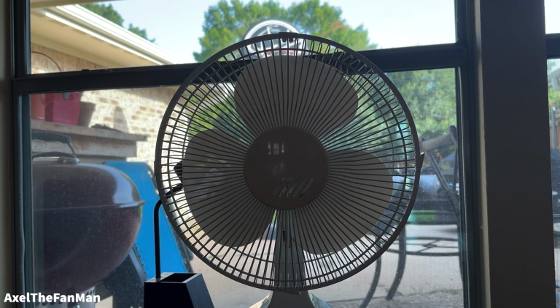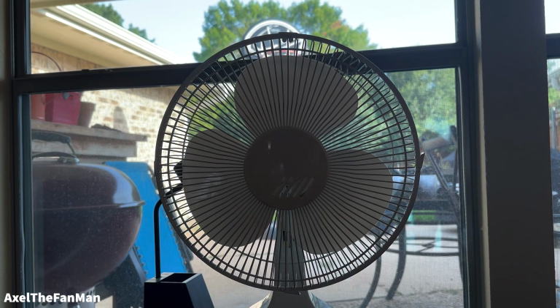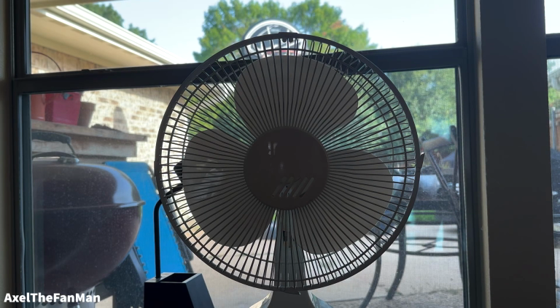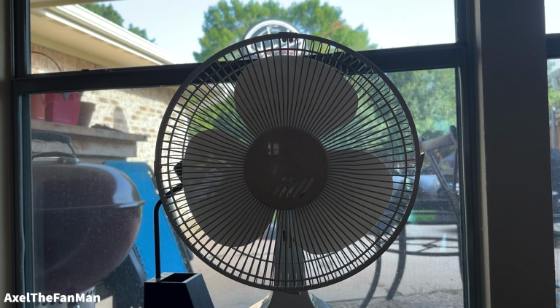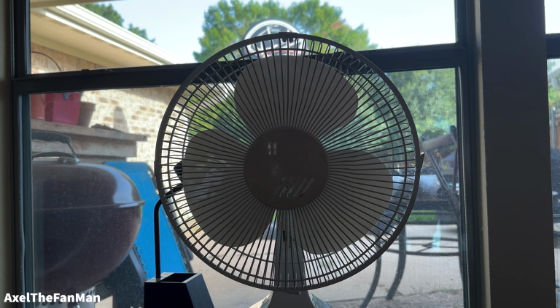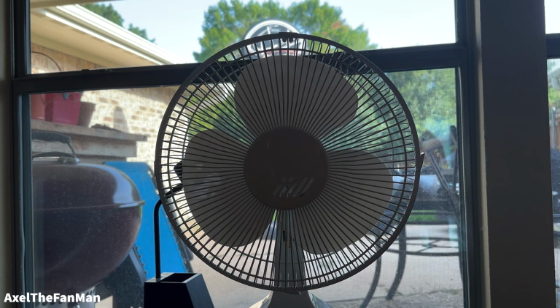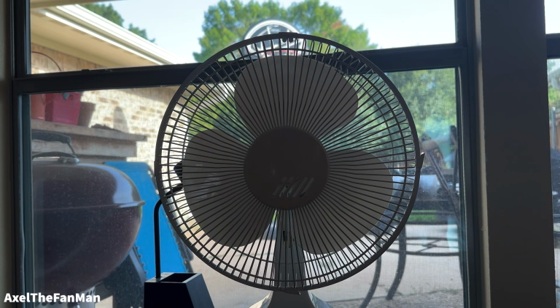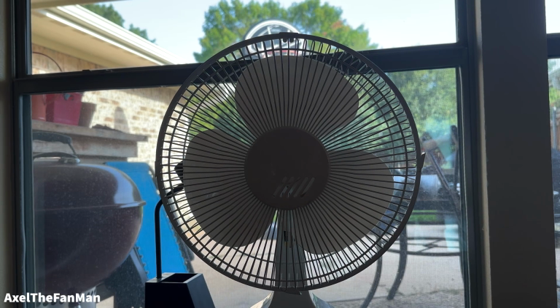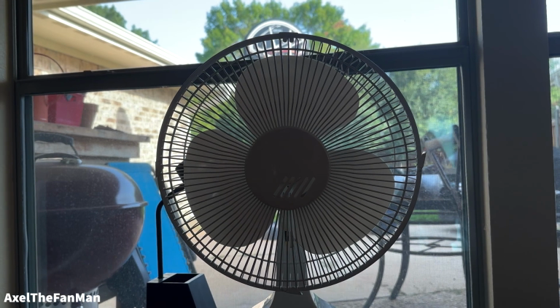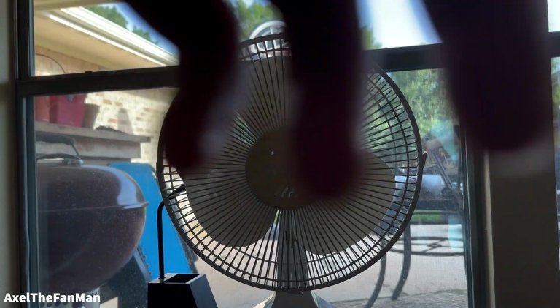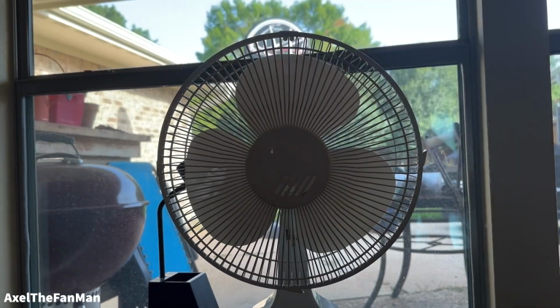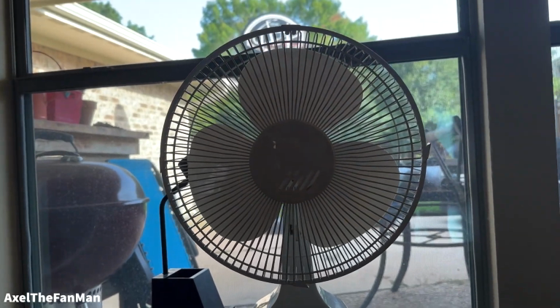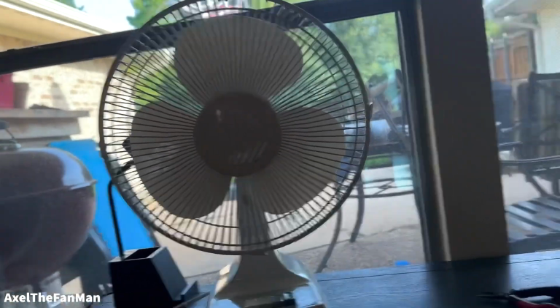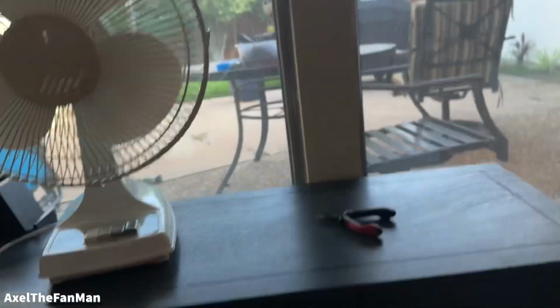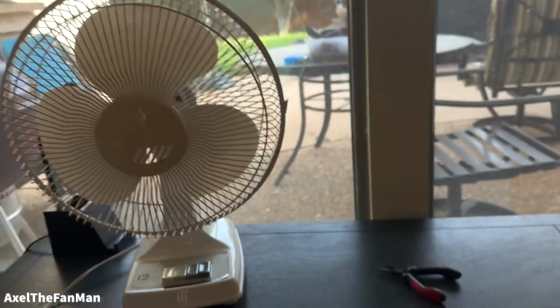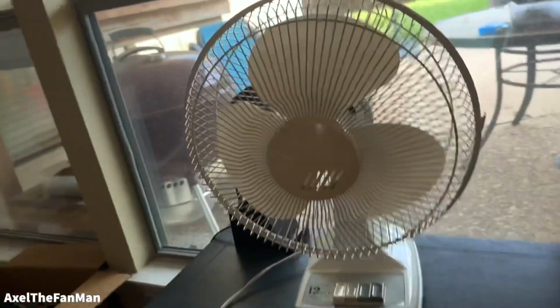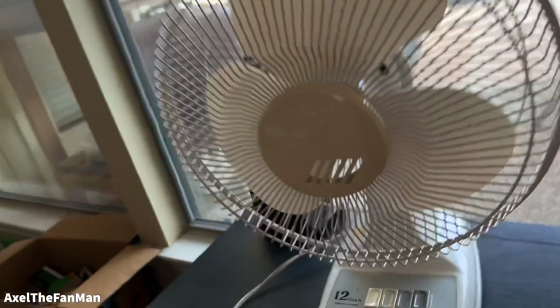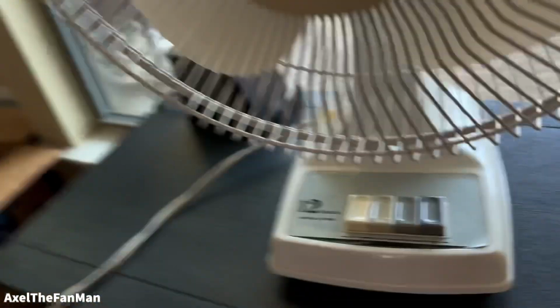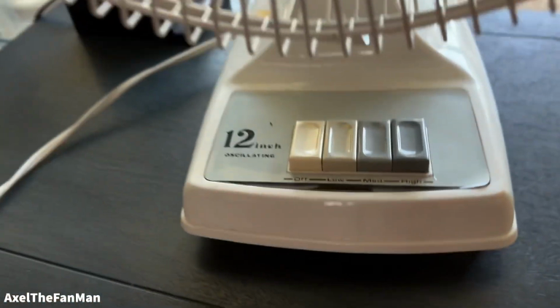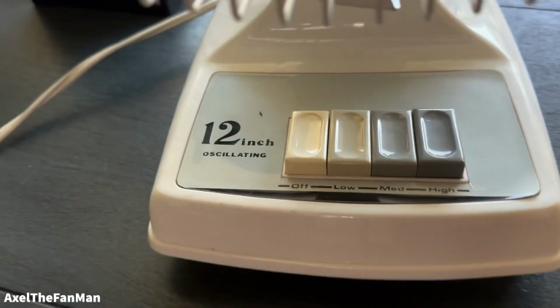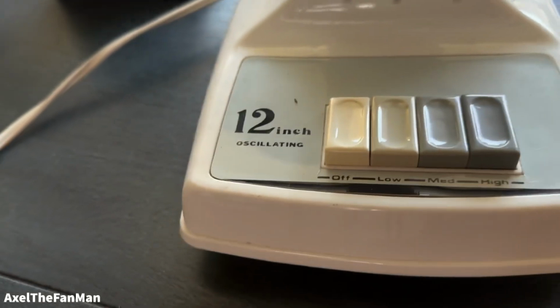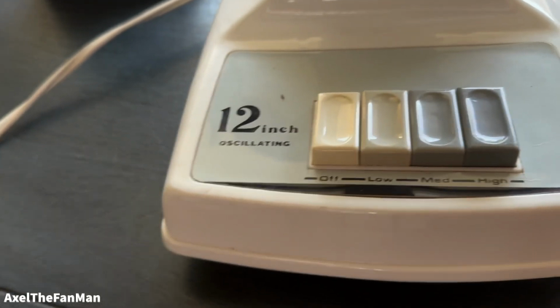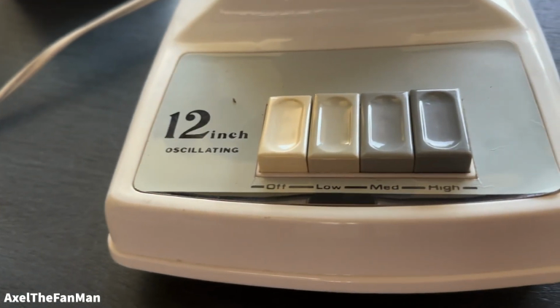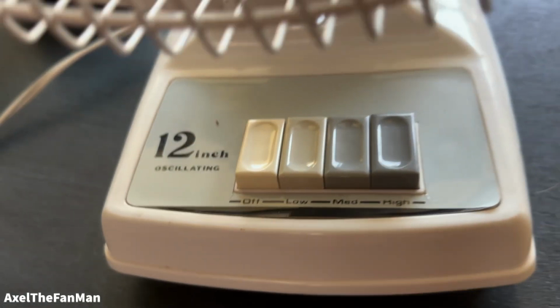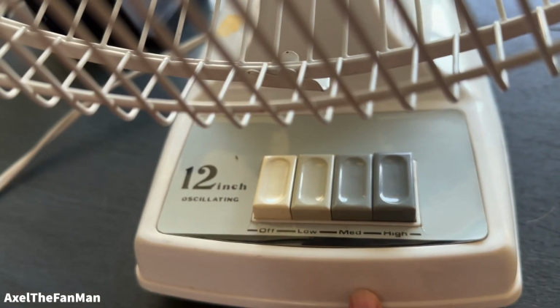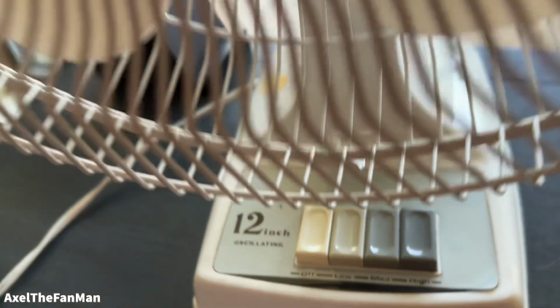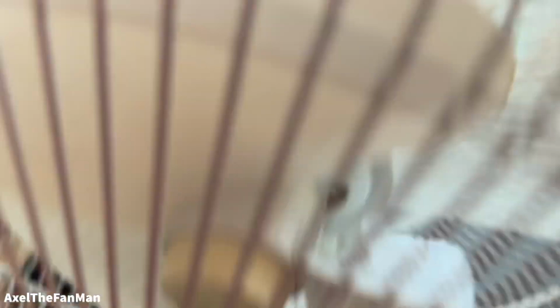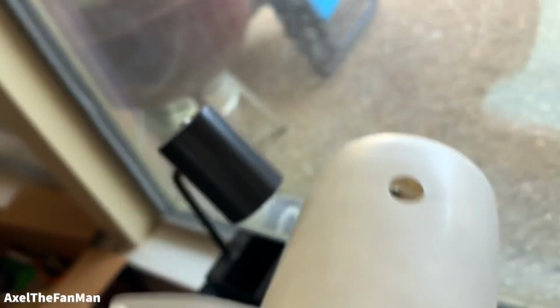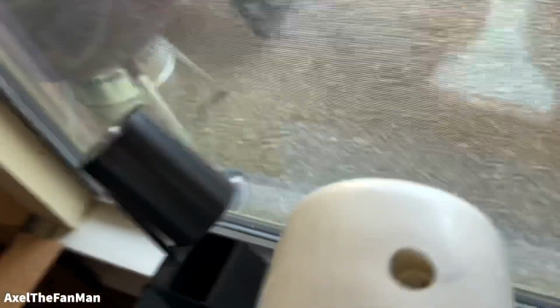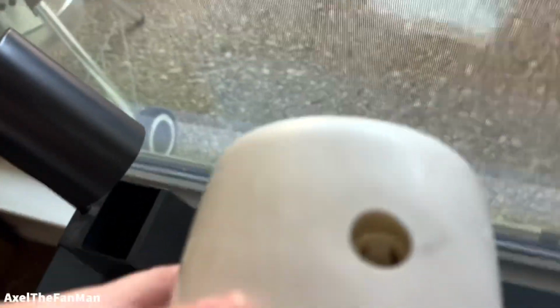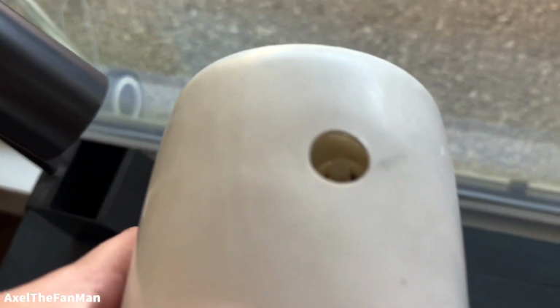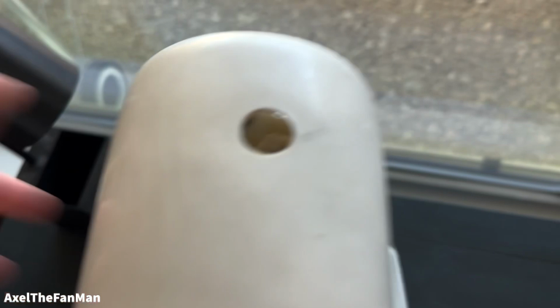I'm having a little bit of trouble with the oscillator. Let's do a demo — 12 inch oscillating, pushing the buttons — the oscillator pin is broken.